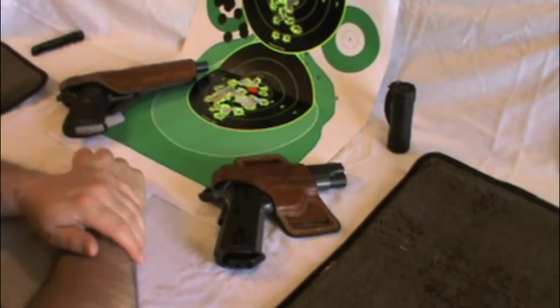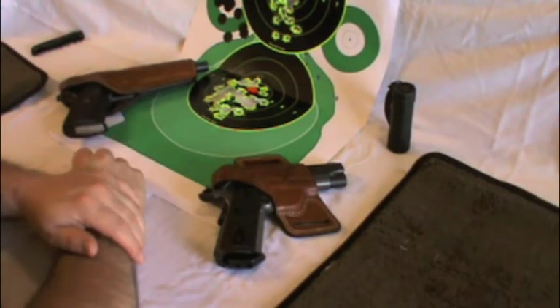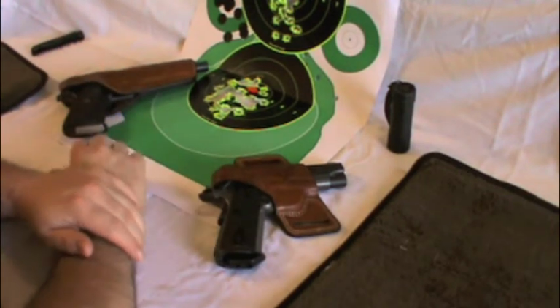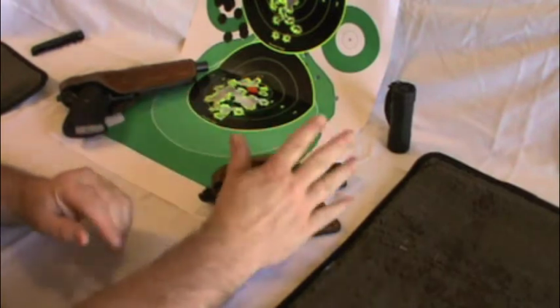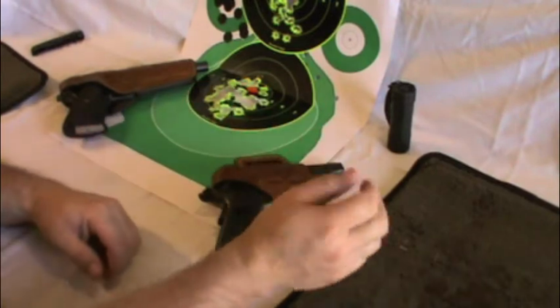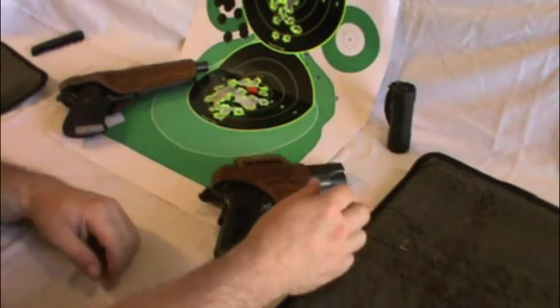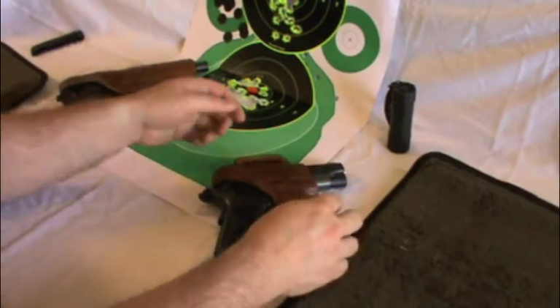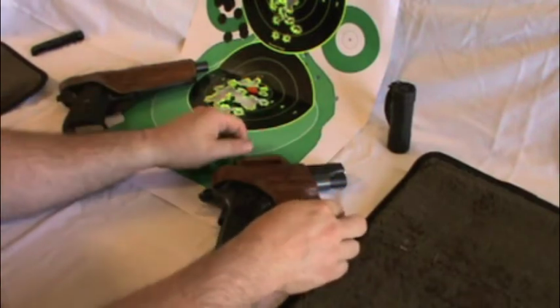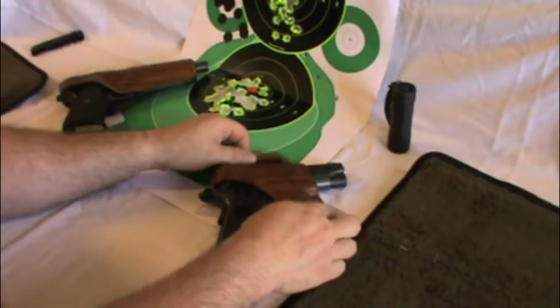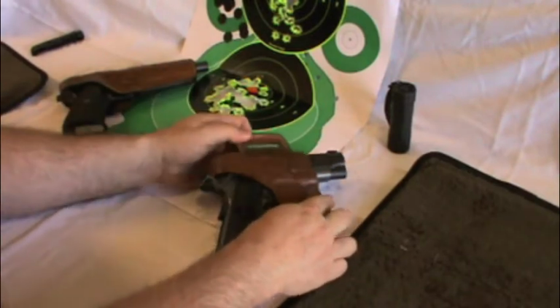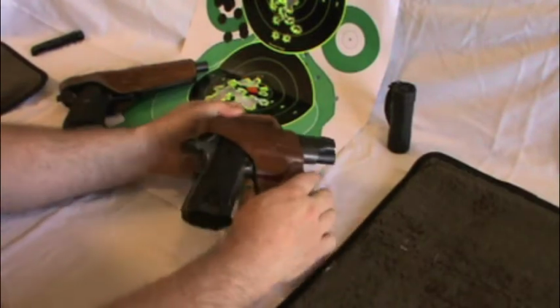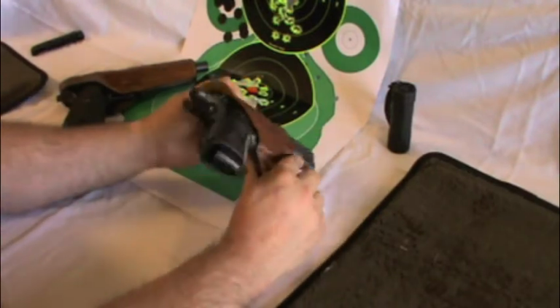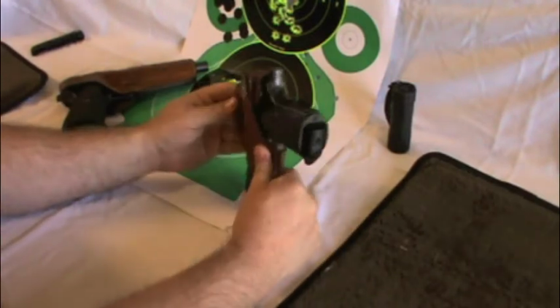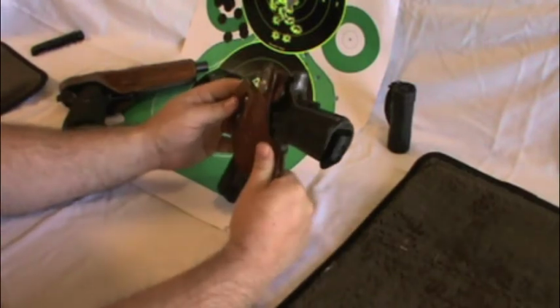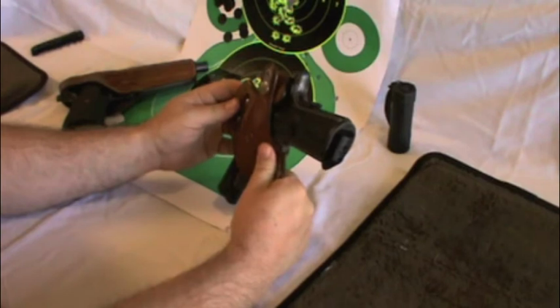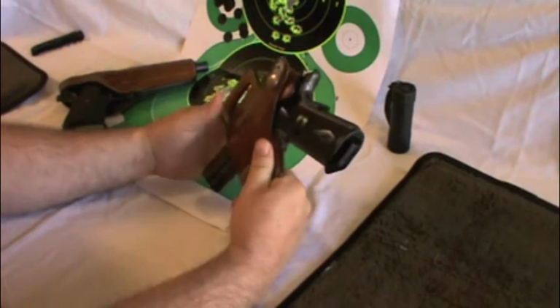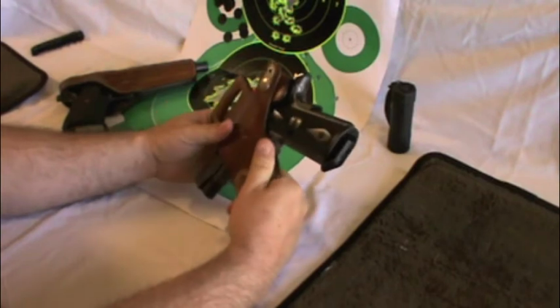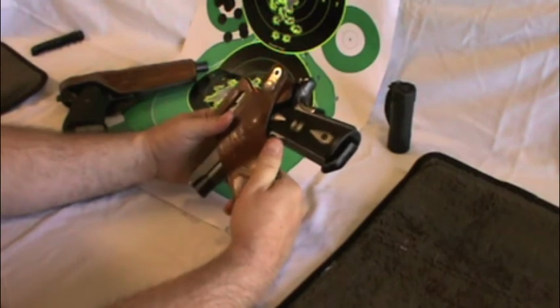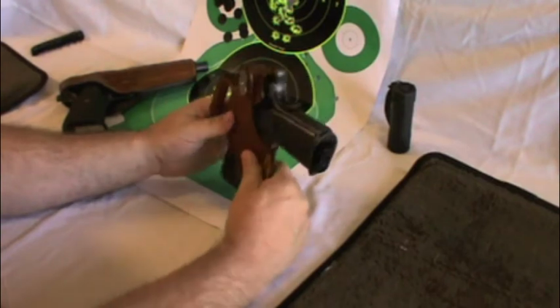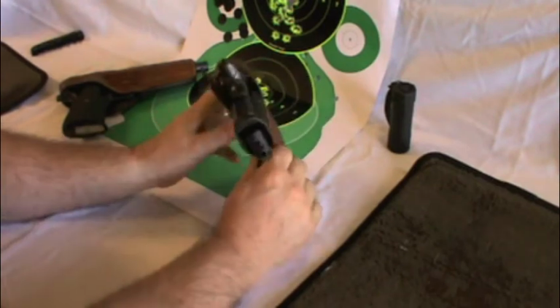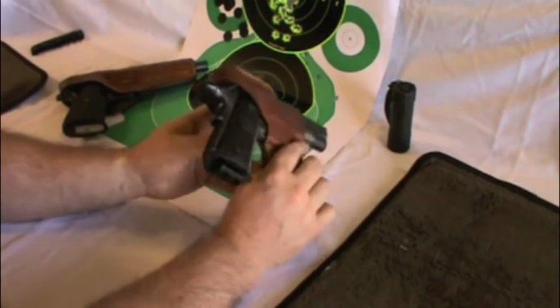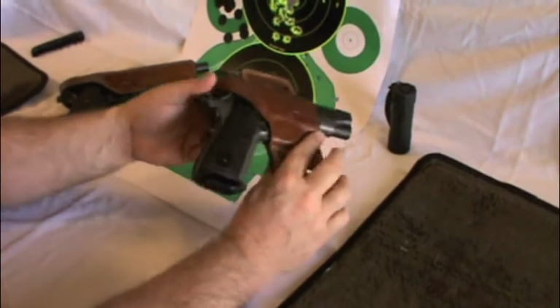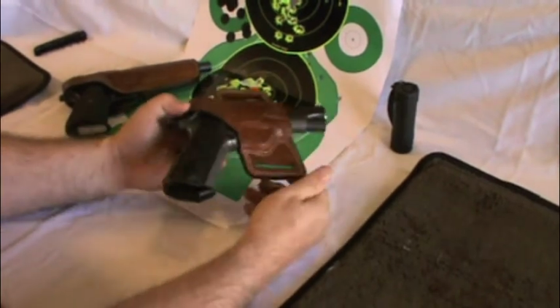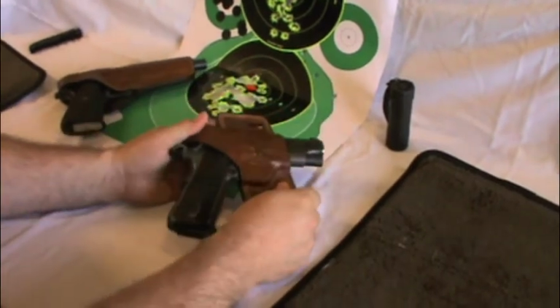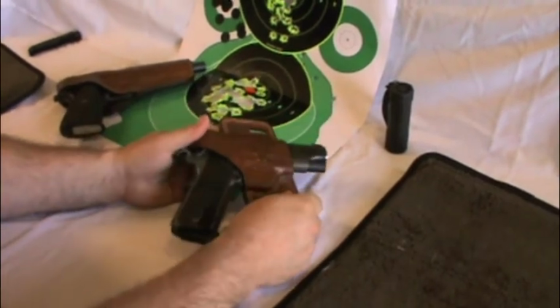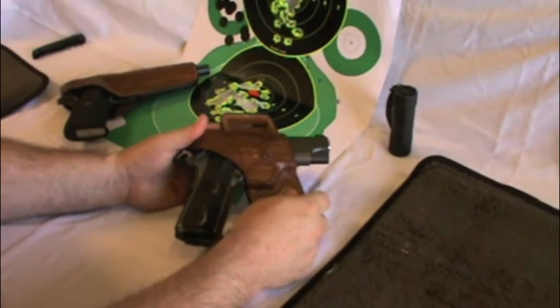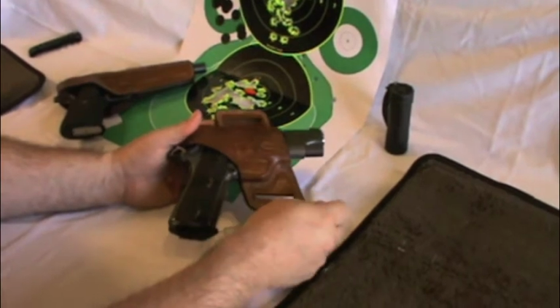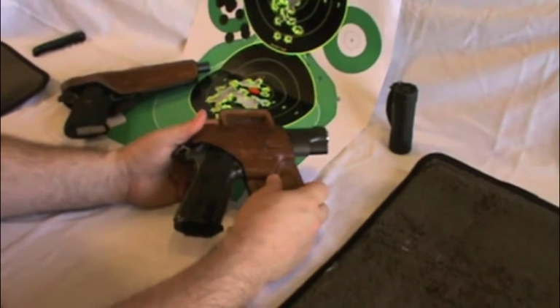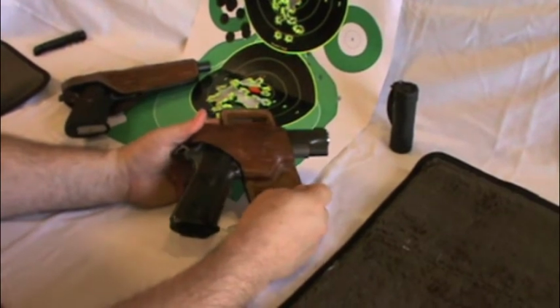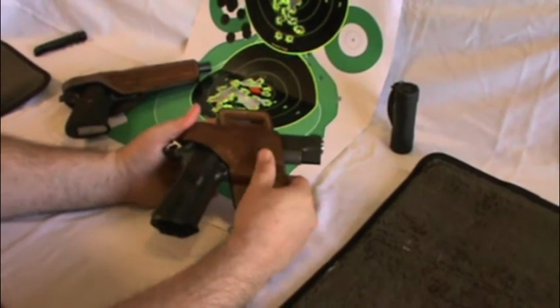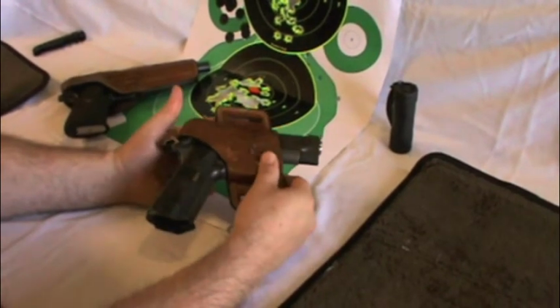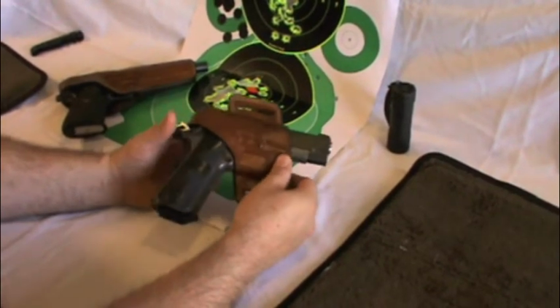These two holsters are probably 25 to 30 years old. I inherited them from my pop many years ago, so they hold a special place and I will not be getting rid of these anytime soon, if ever.